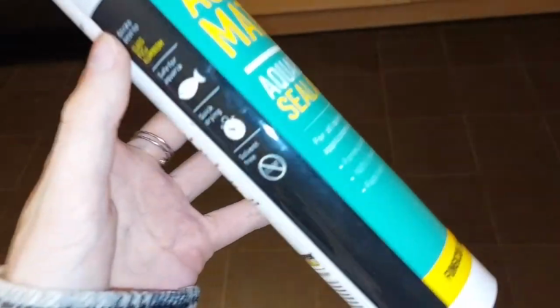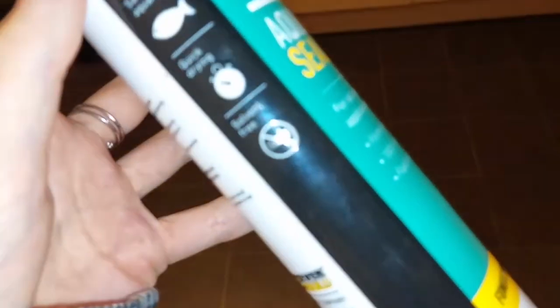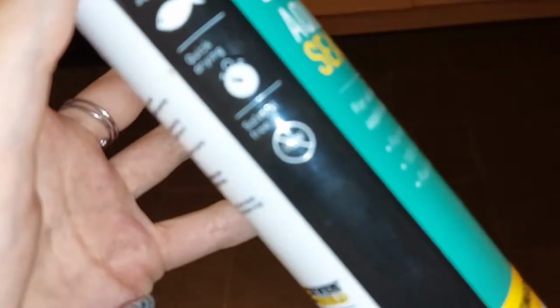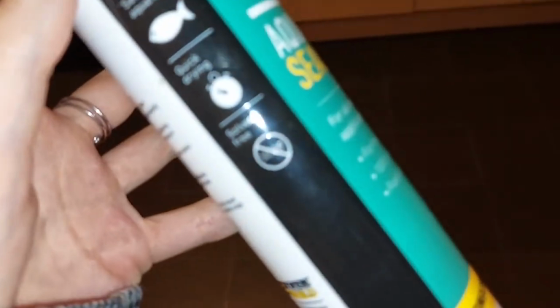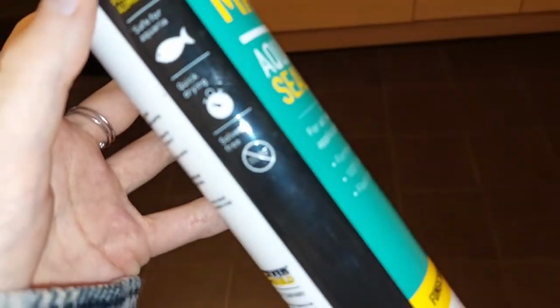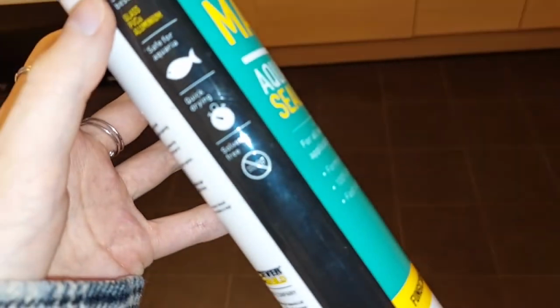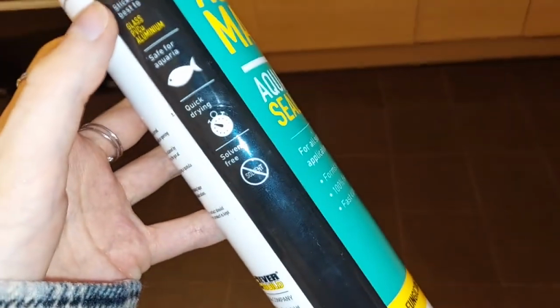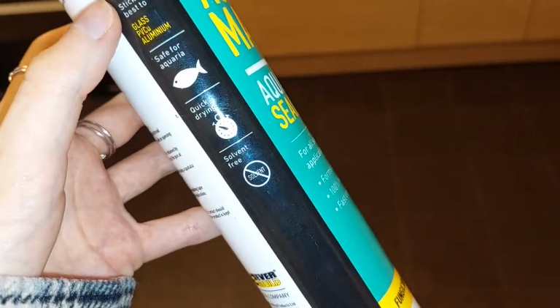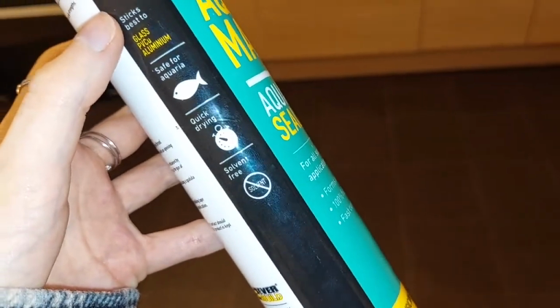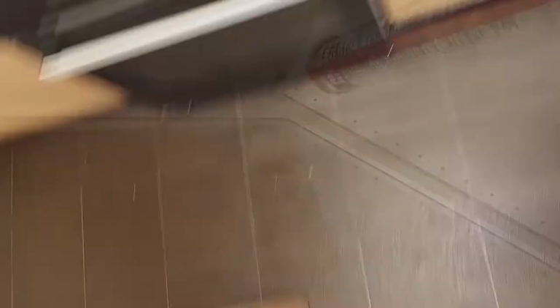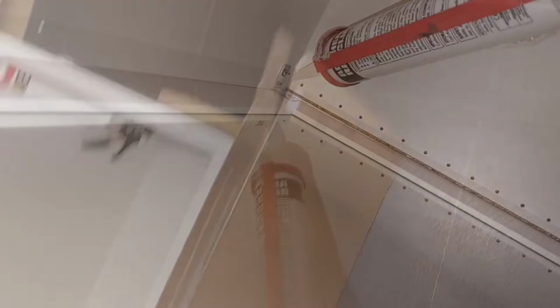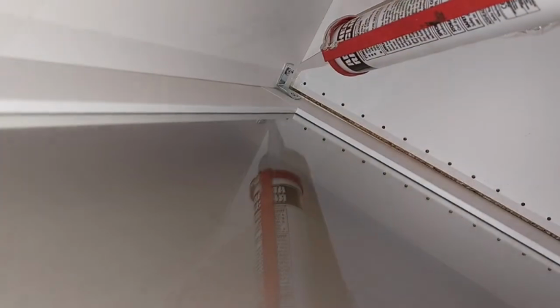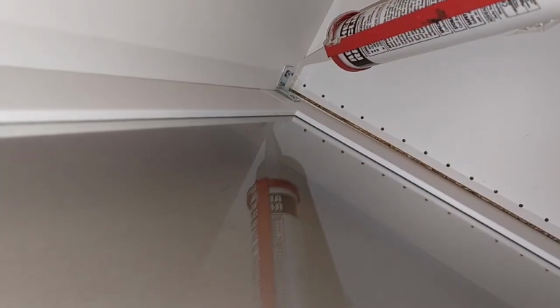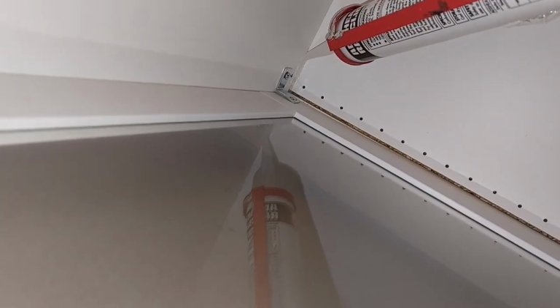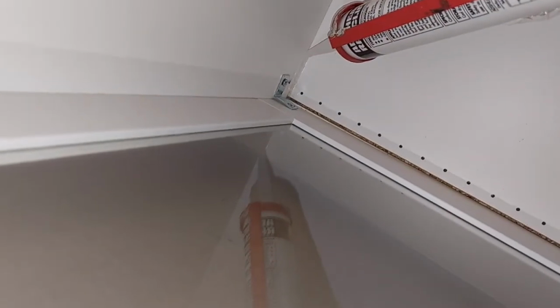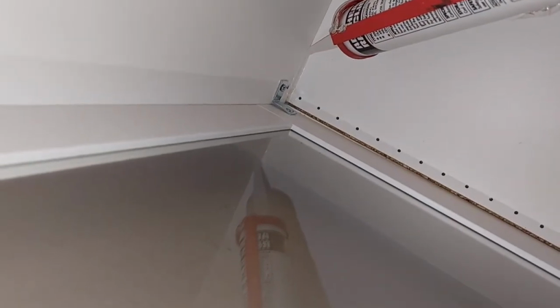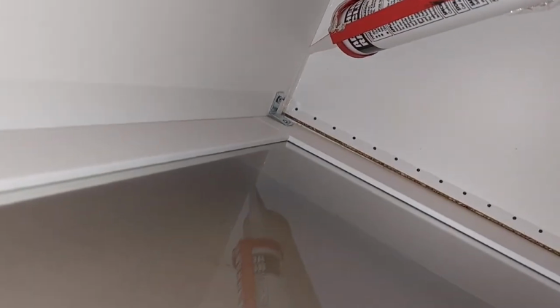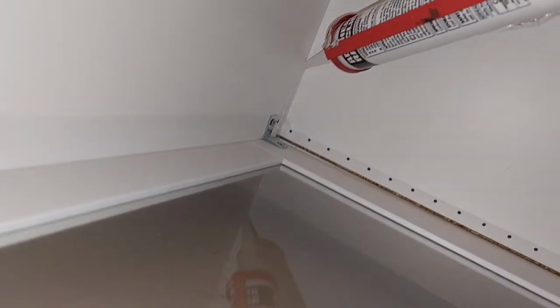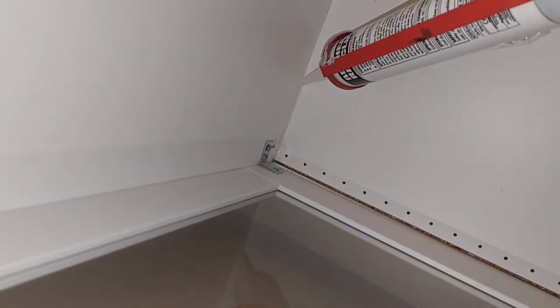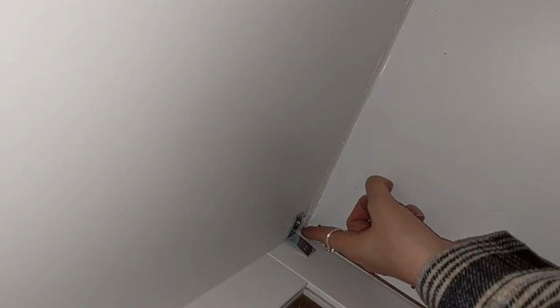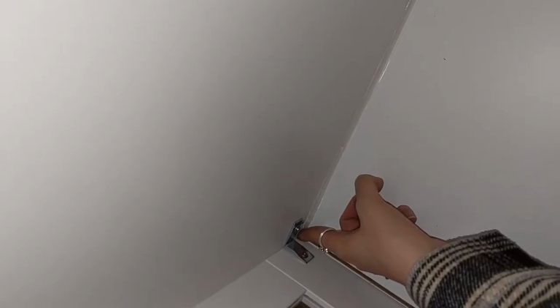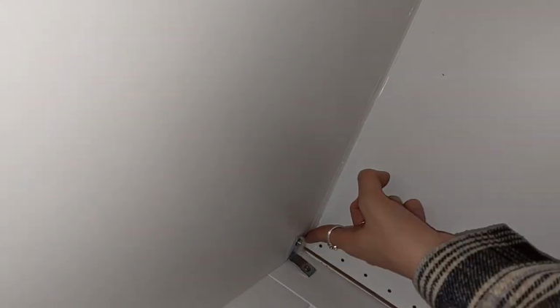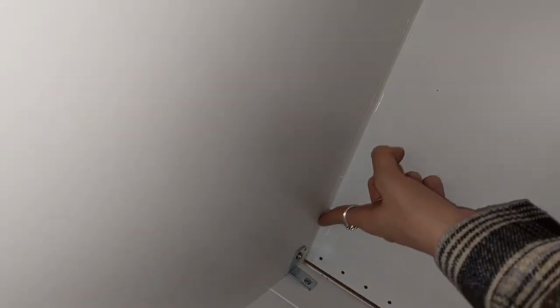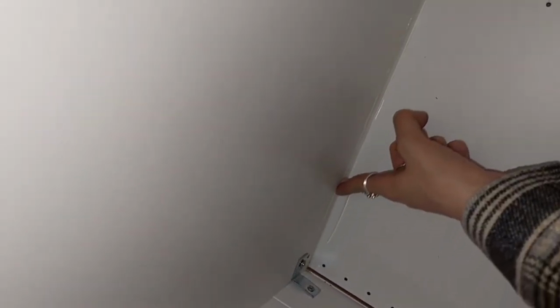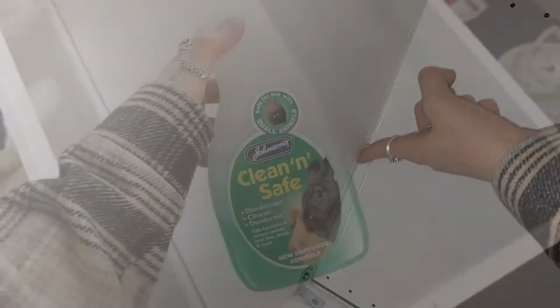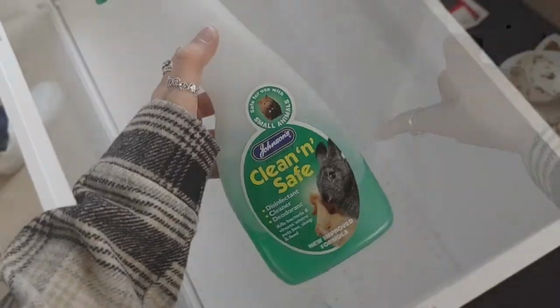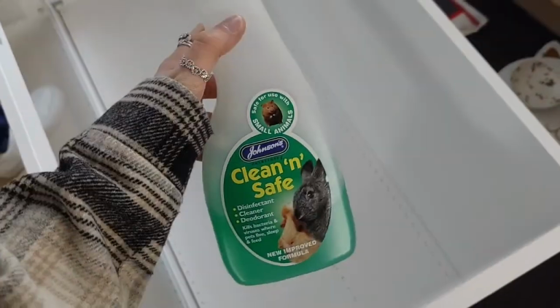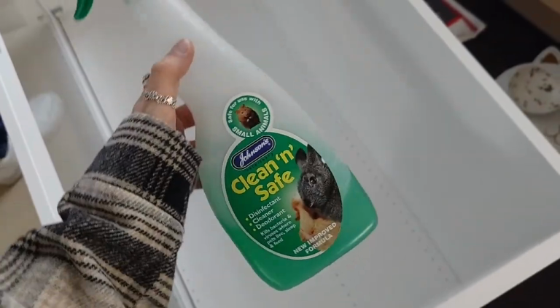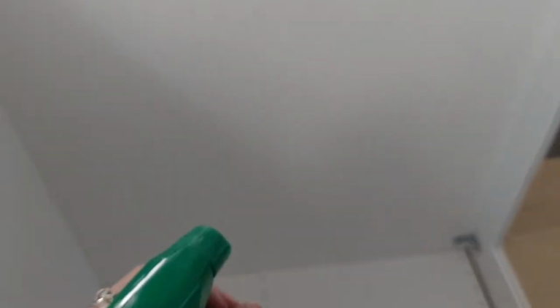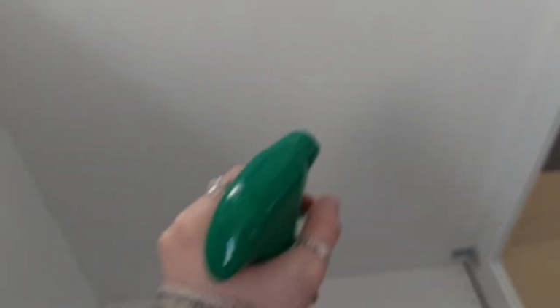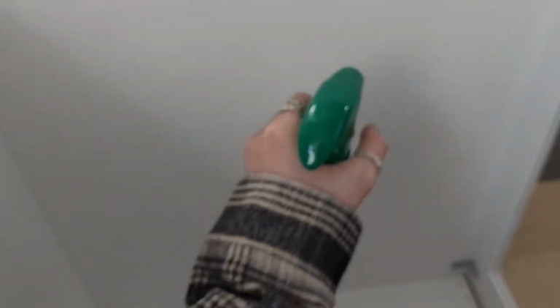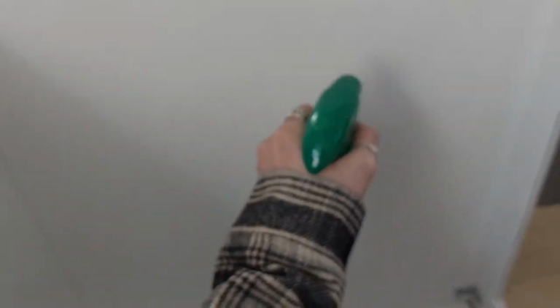Then I siliconed it all and sealed it to make sure no wee or dirt got into the gaps. I used a solvent-free non-toxic aquarium silicone and got rid of all the excess.